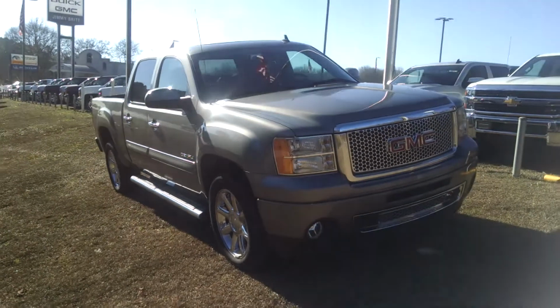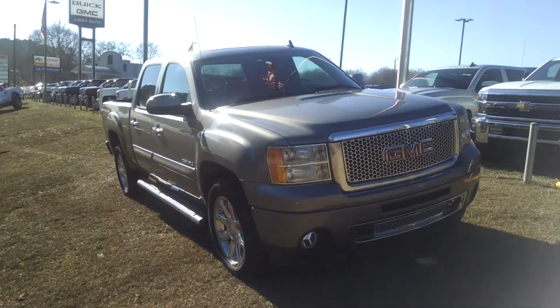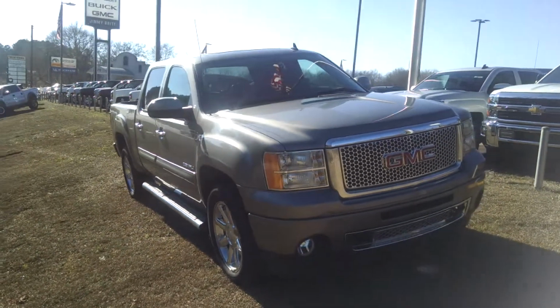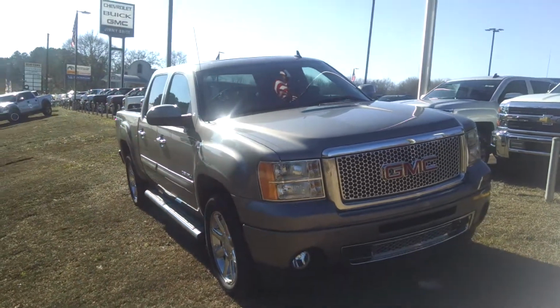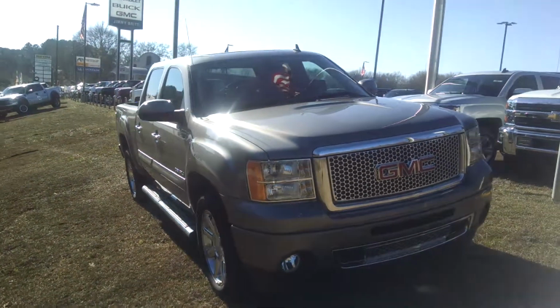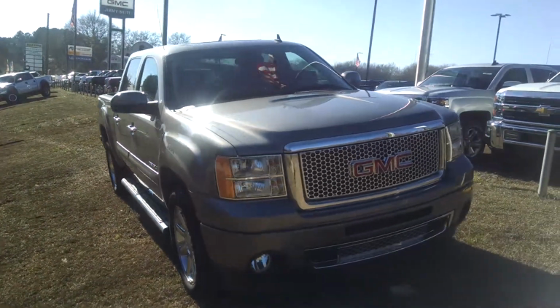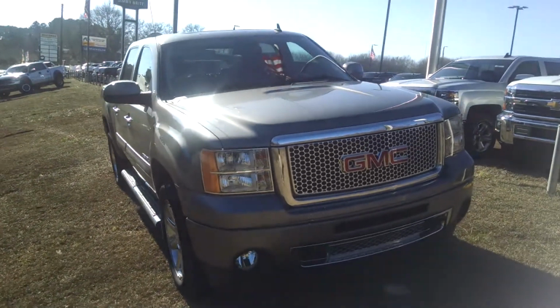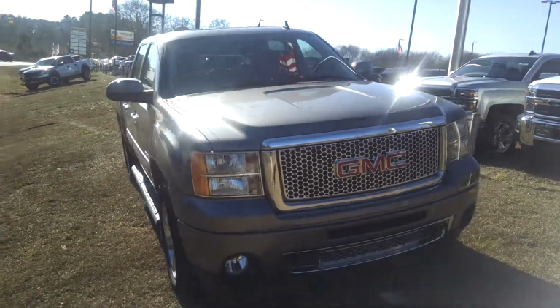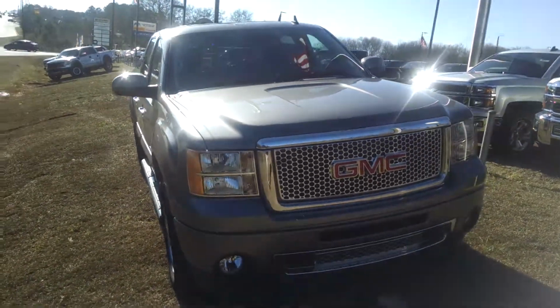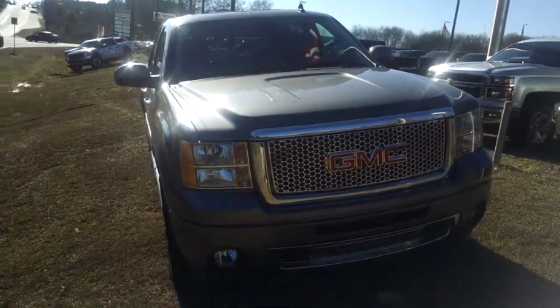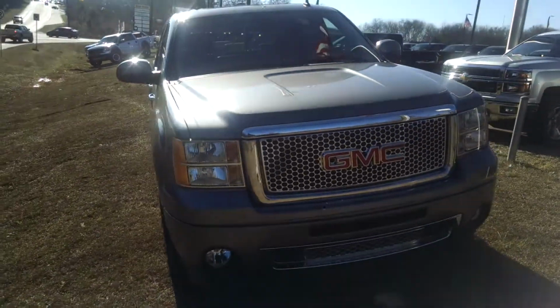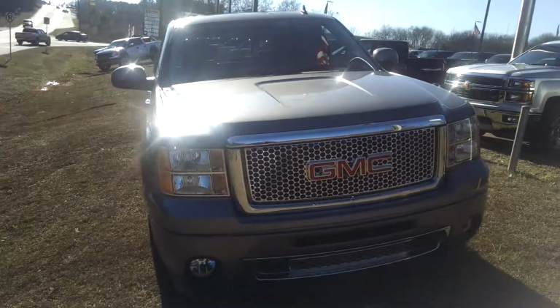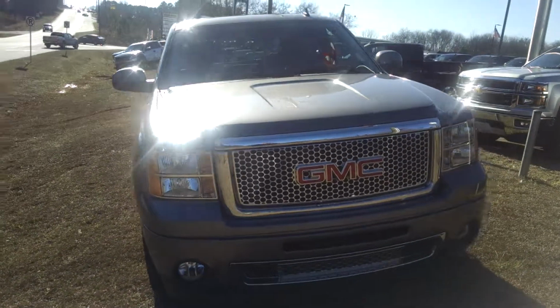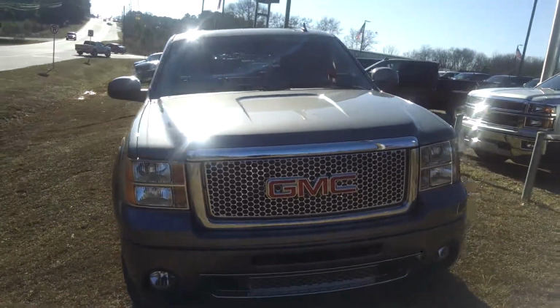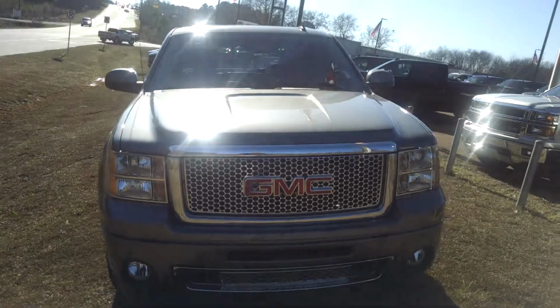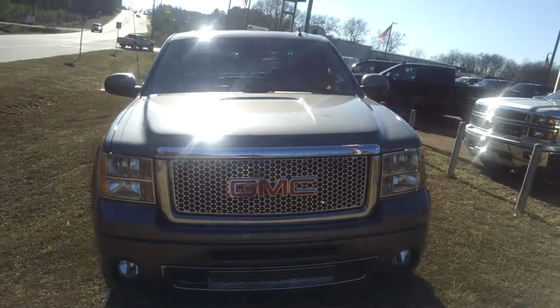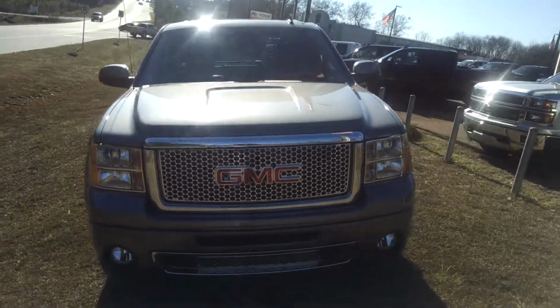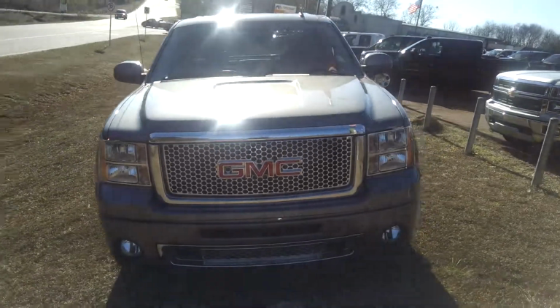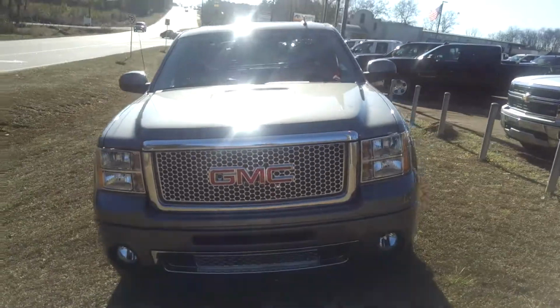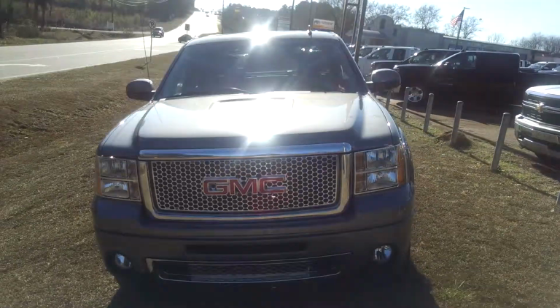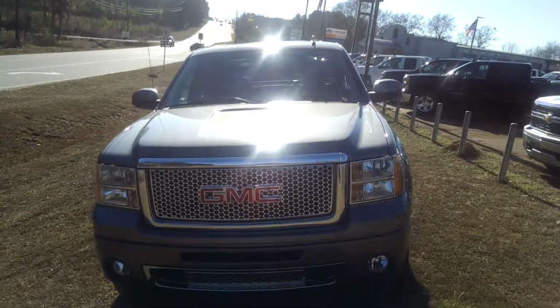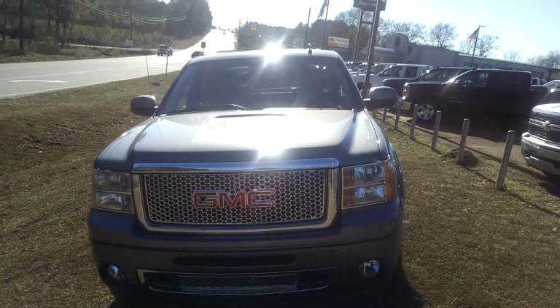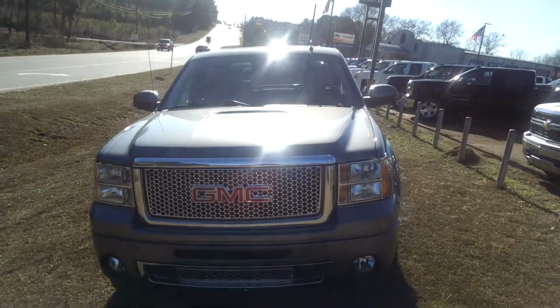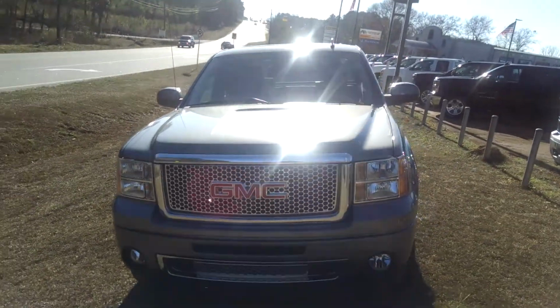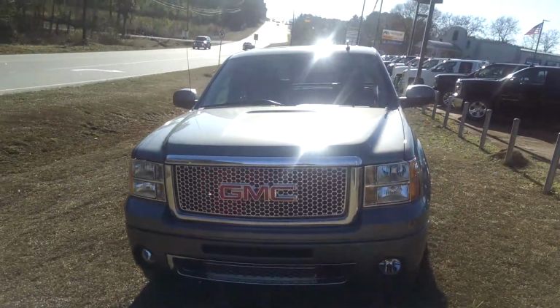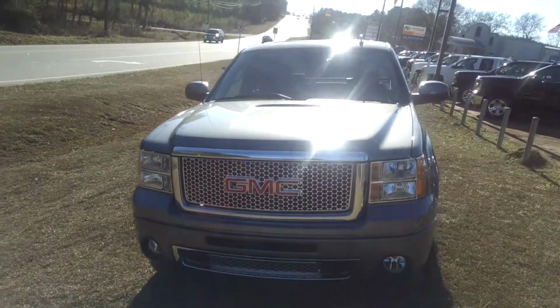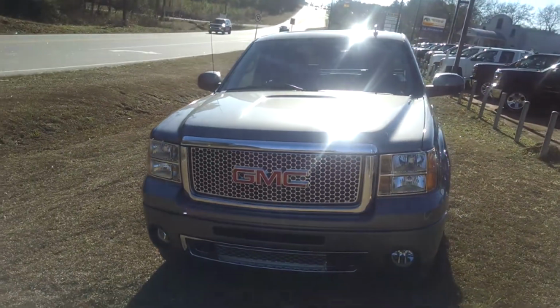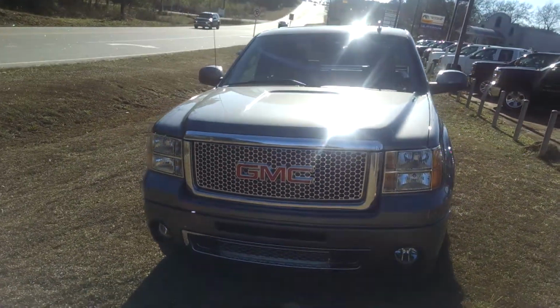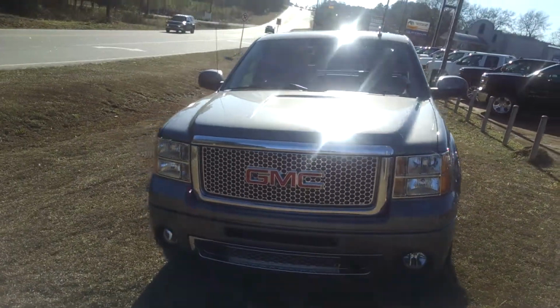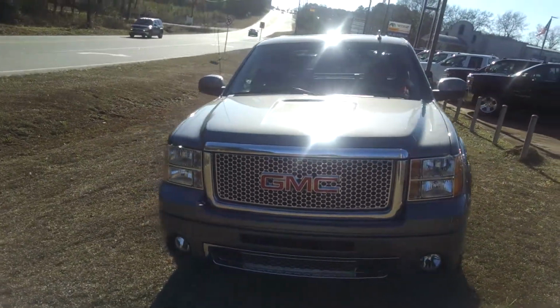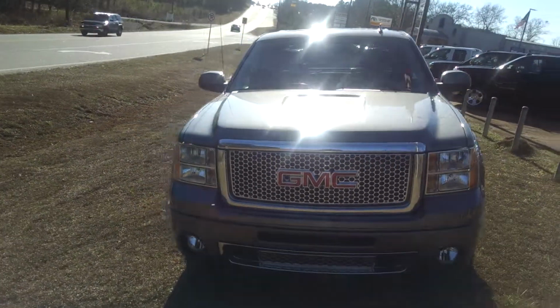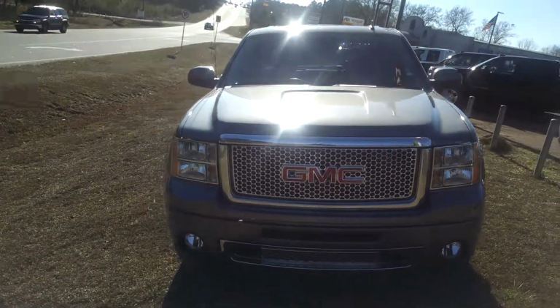Hey Mr. Hallahan, this is Brandon over at Jimmy Britt Chevrolet and I wanted to give you your first look at your 2013 GMC Sierra Denali.